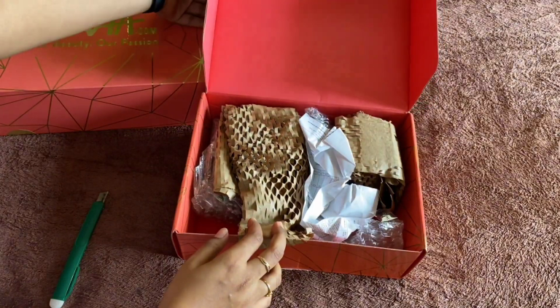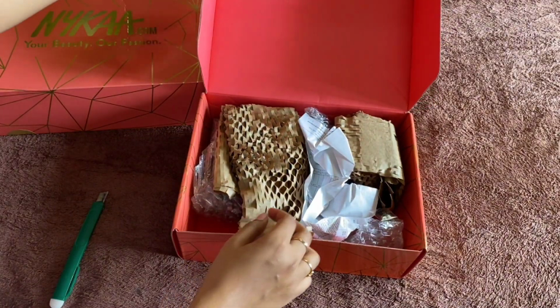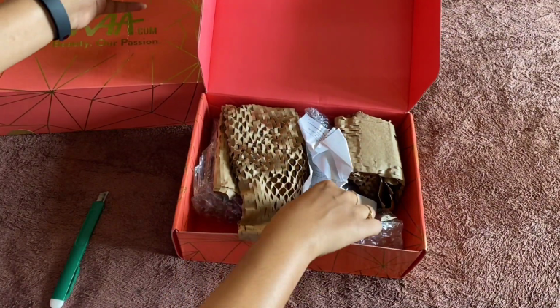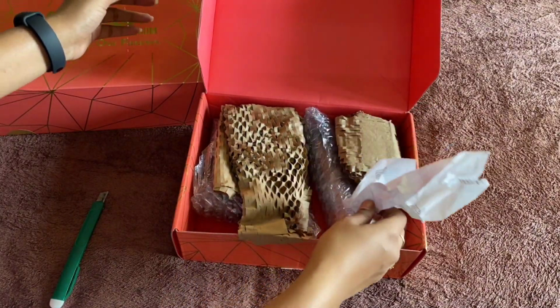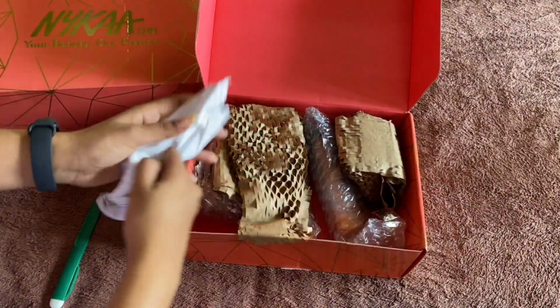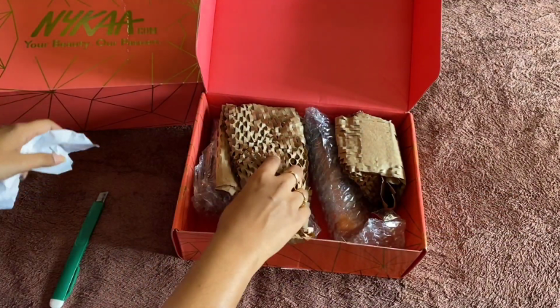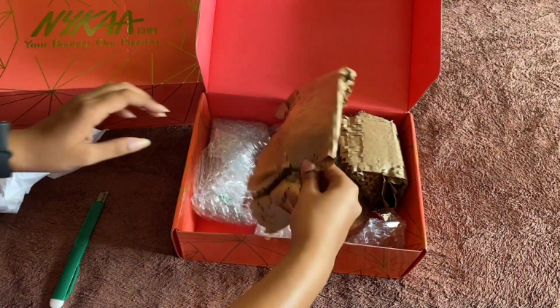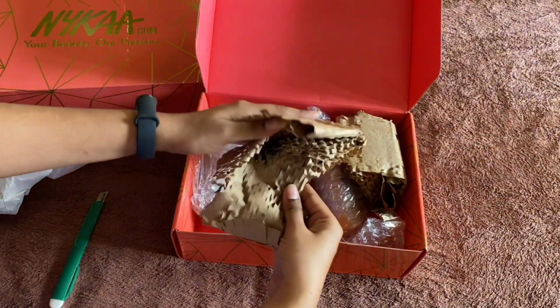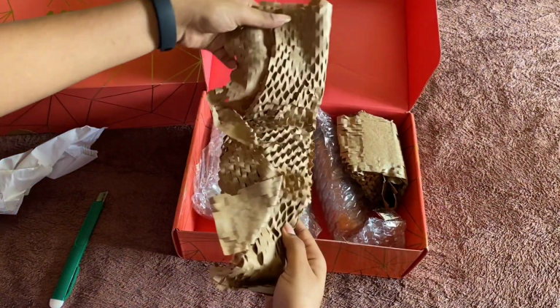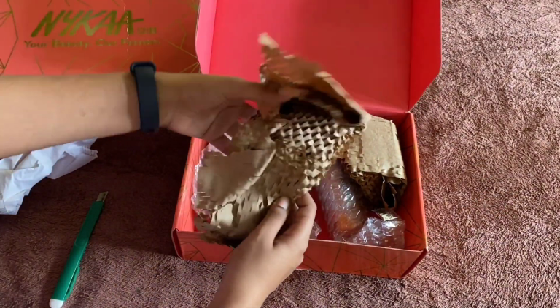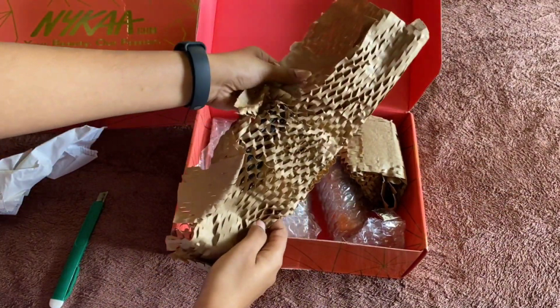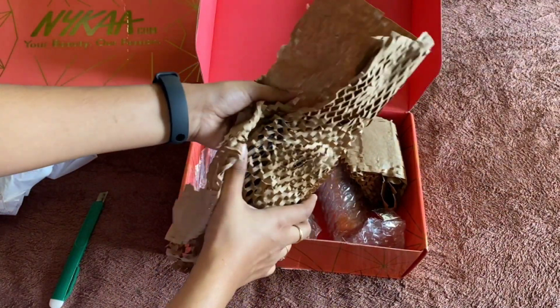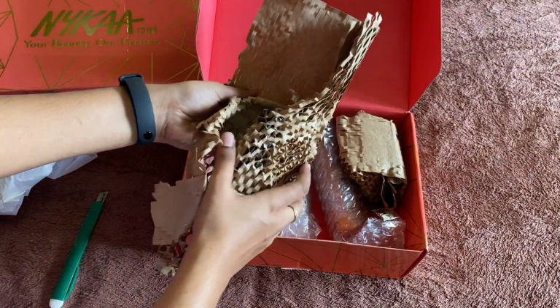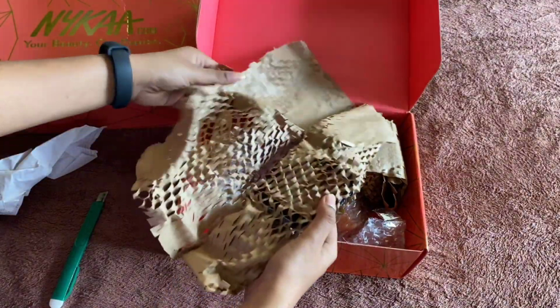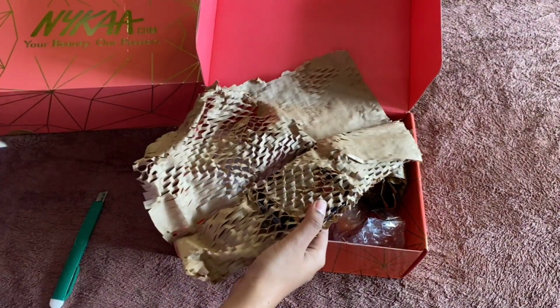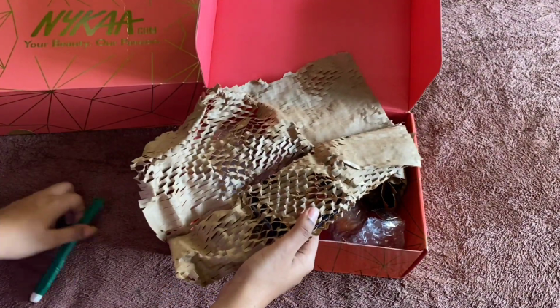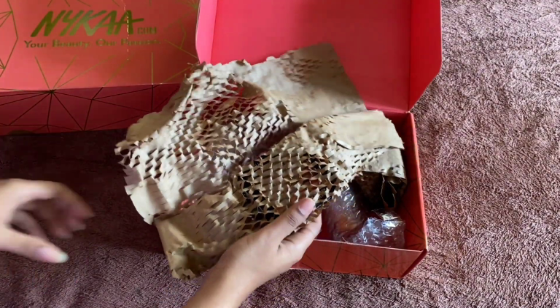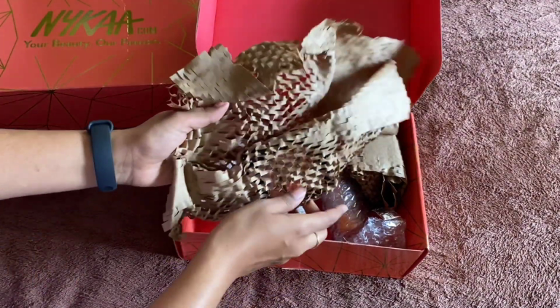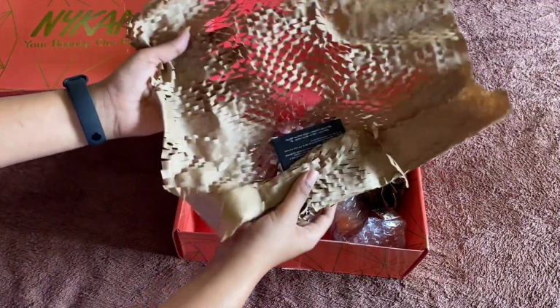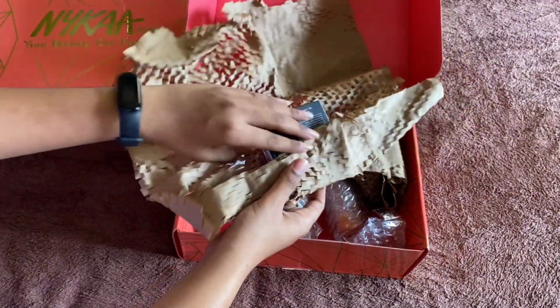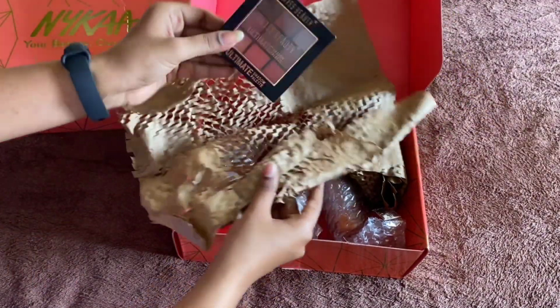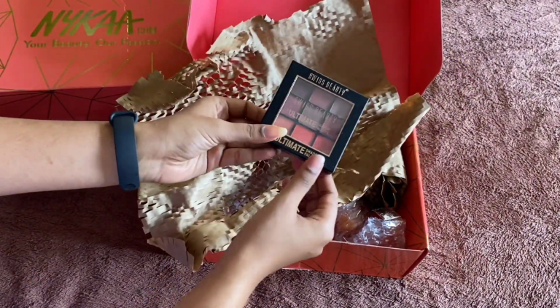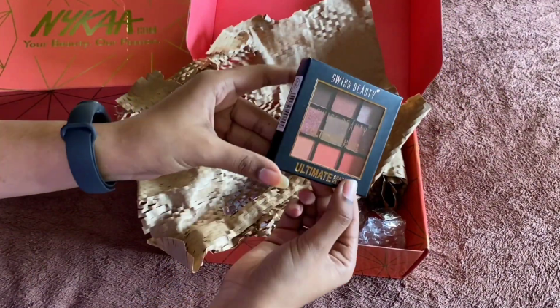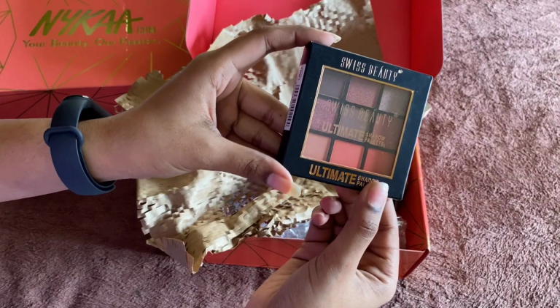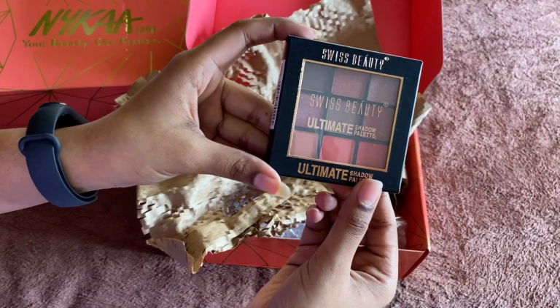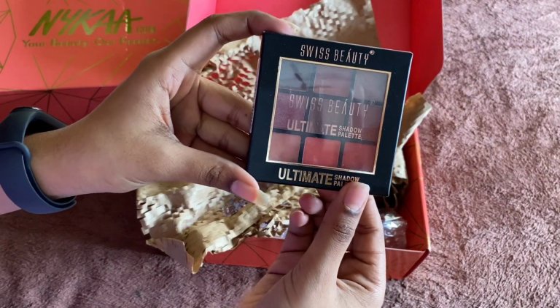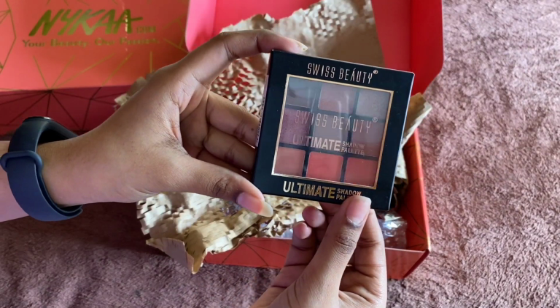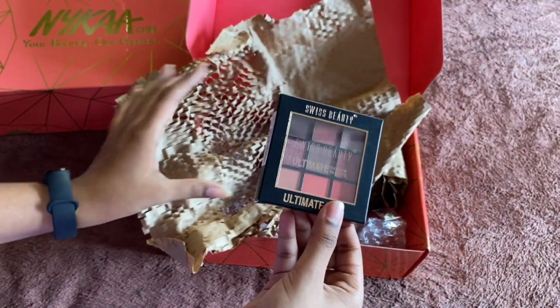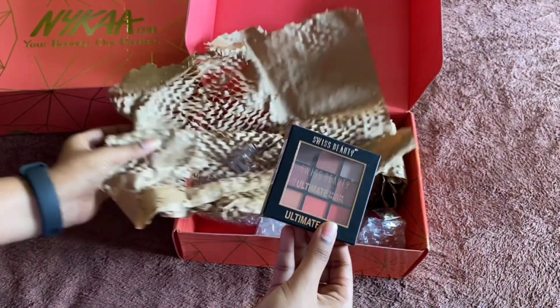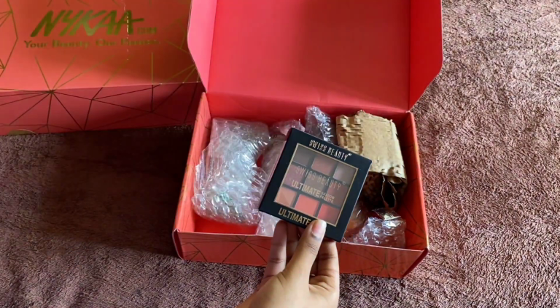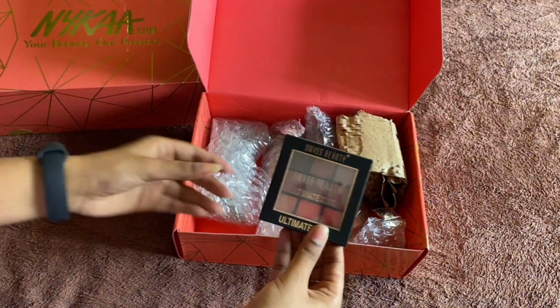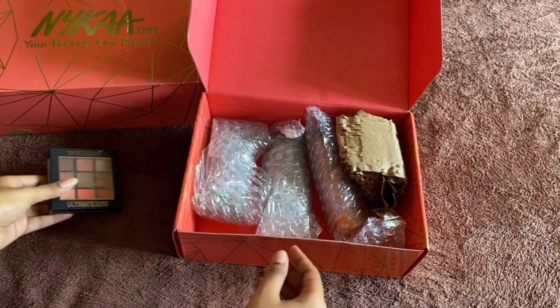I will do a package in a bag. The cup is crushed — it's a glass item. And this is the eyeshadow palette, Swiss Beauty. This is the eyeshadow palette — shade number 1.